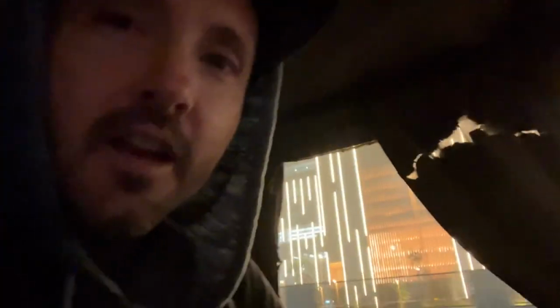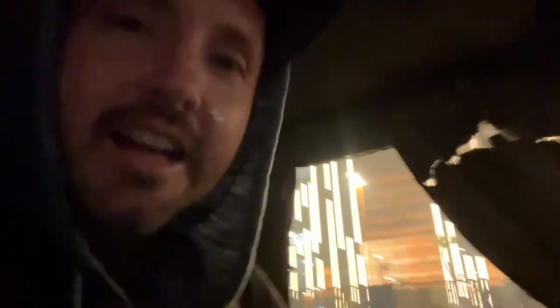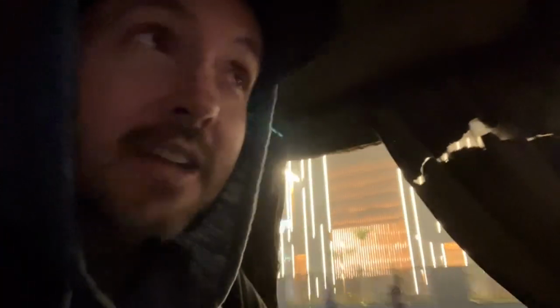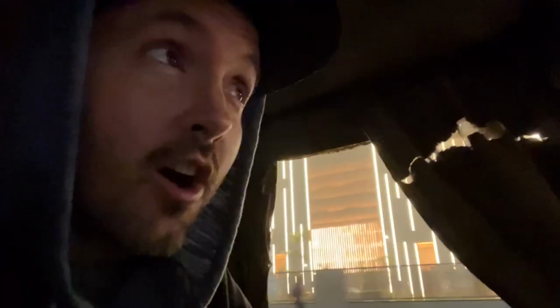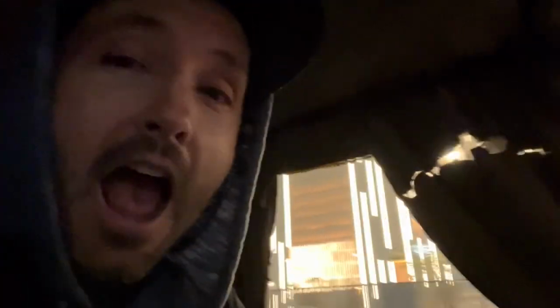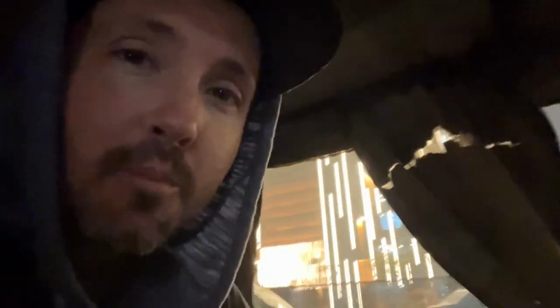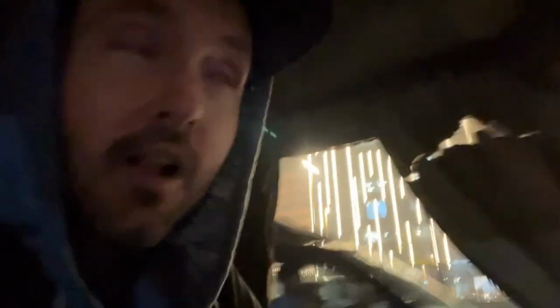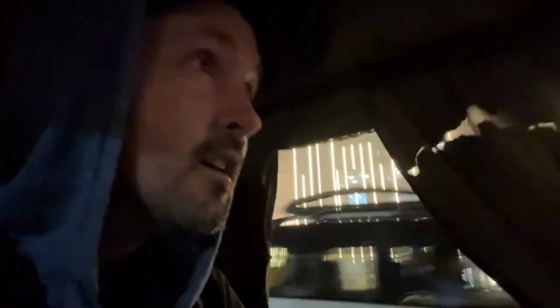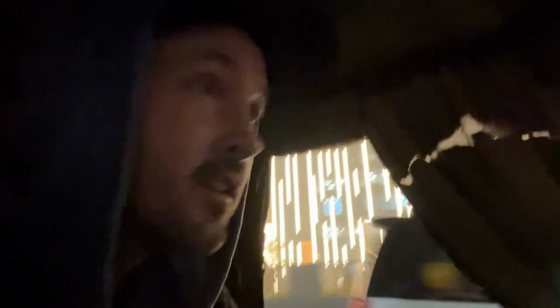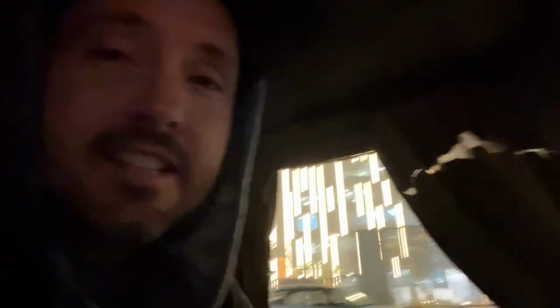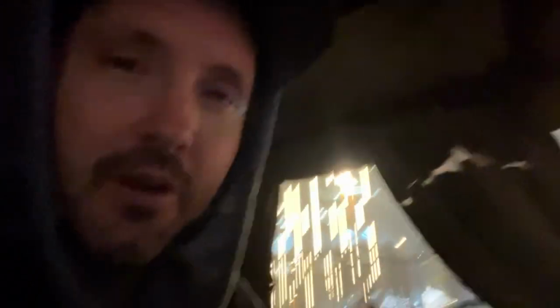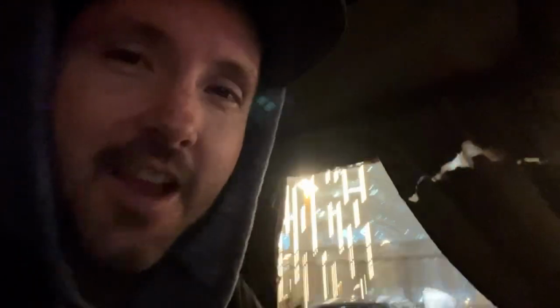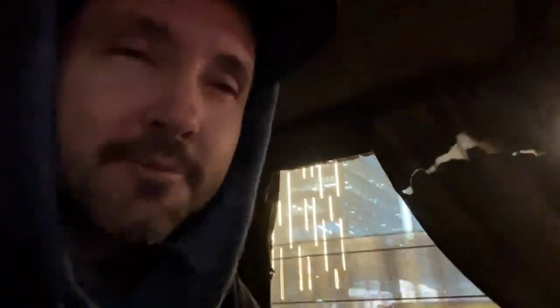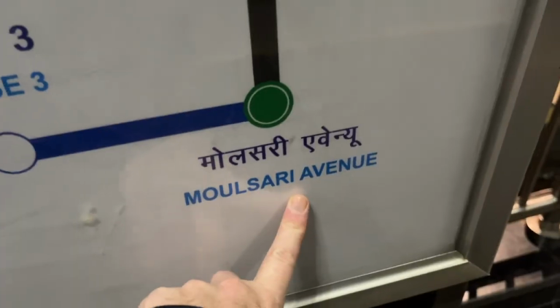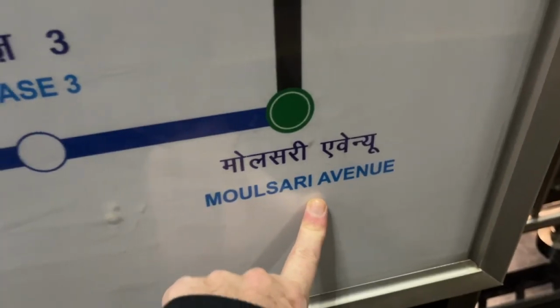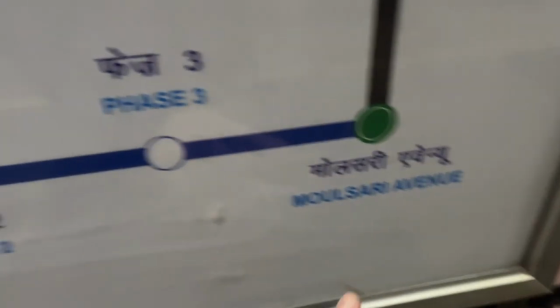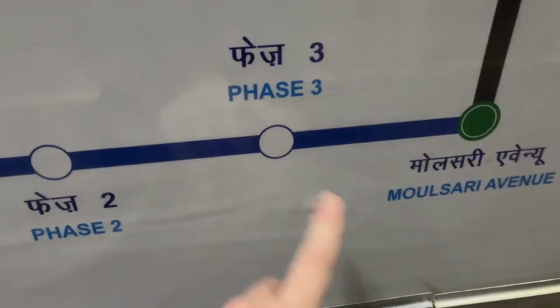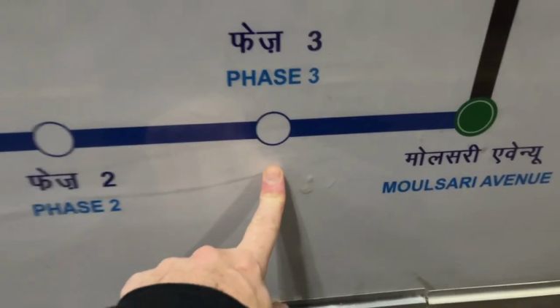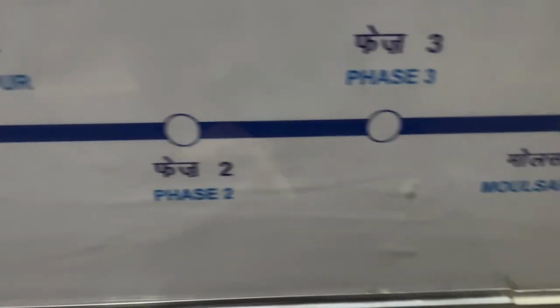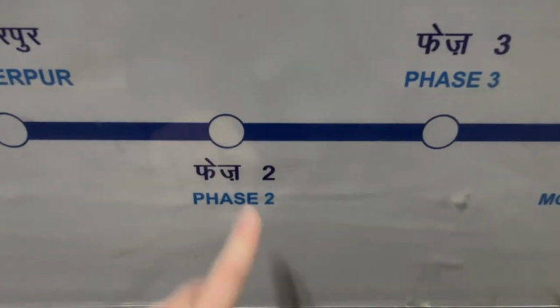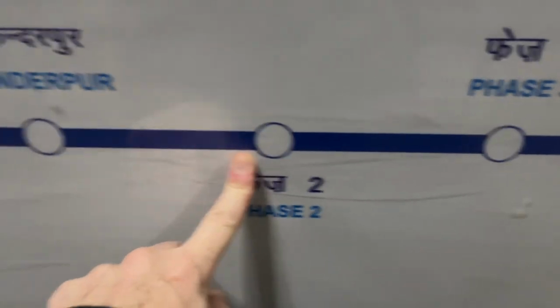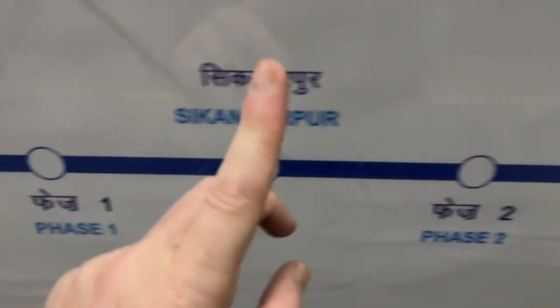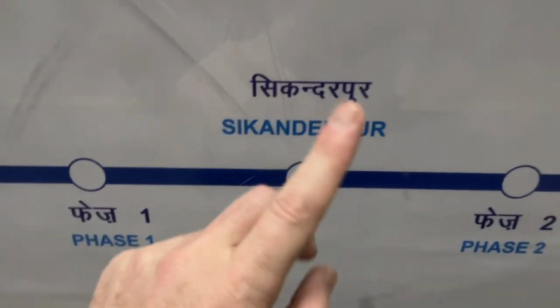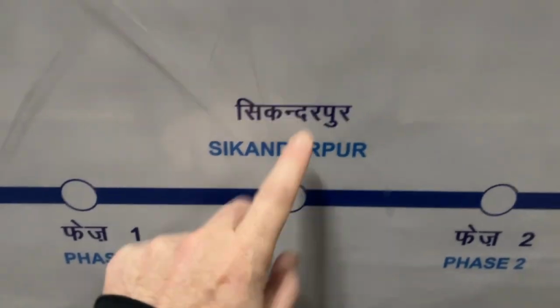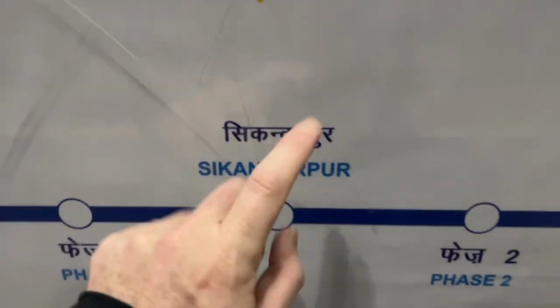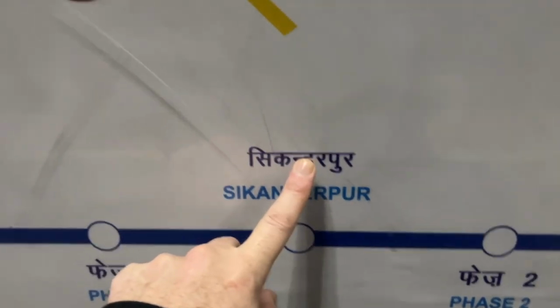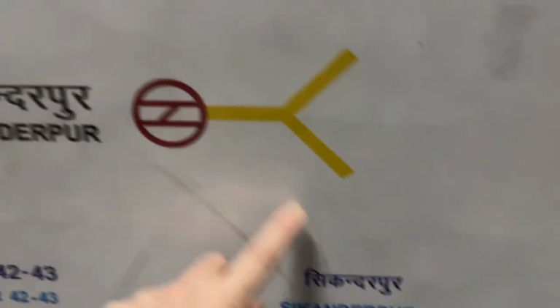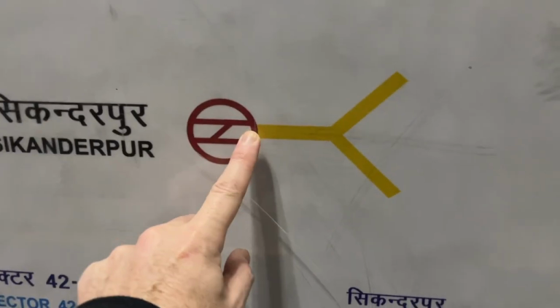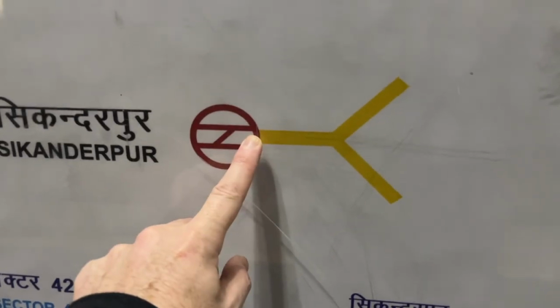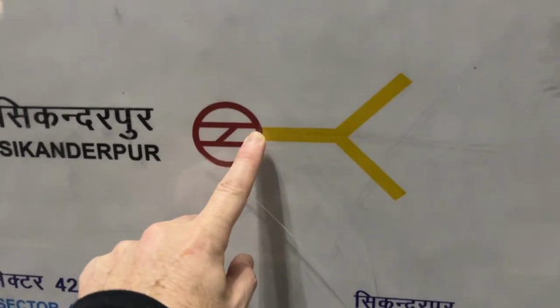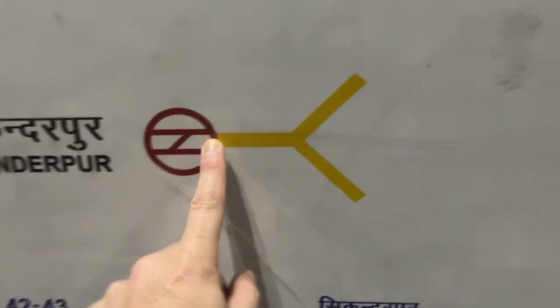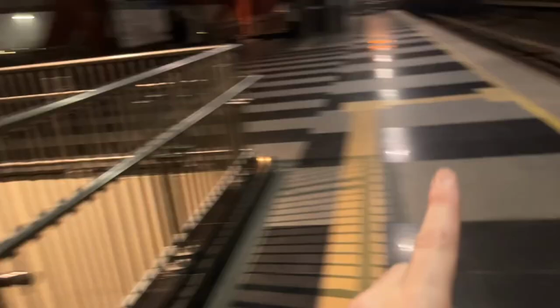Heading back to the metro after the mall. Let's see how it is at night — back to the Rapid Metro. Night time. I'm not going too far. I need to get from the Rapid Metro to the yellow line, back home.